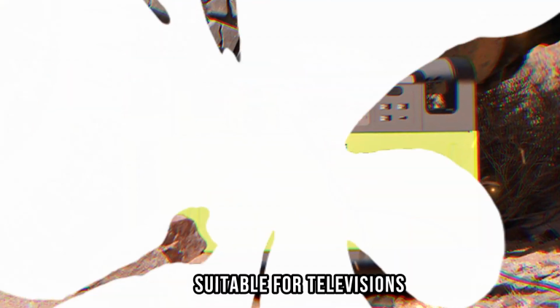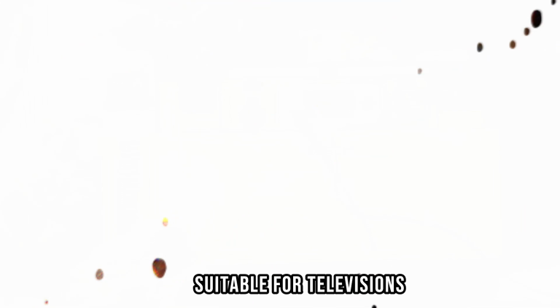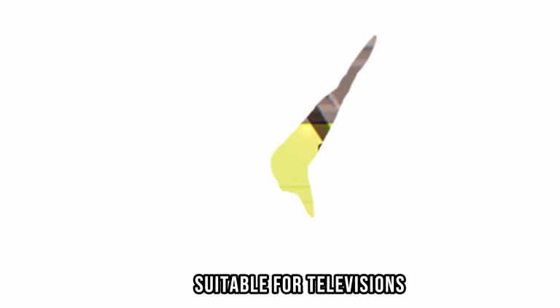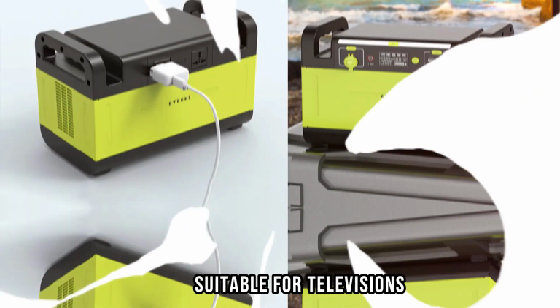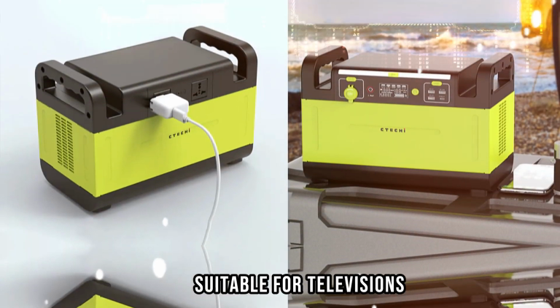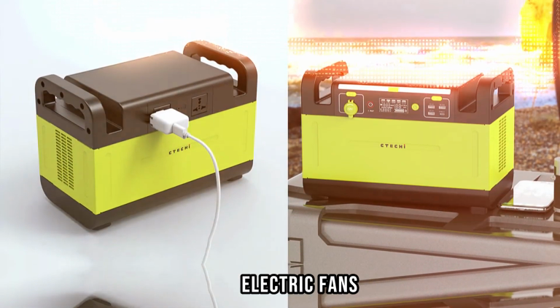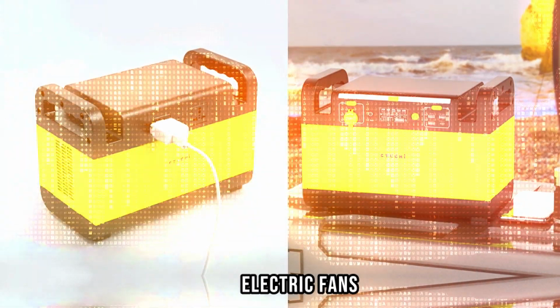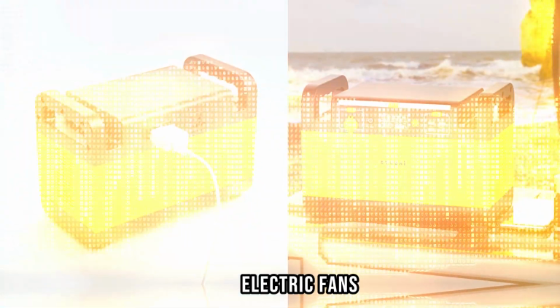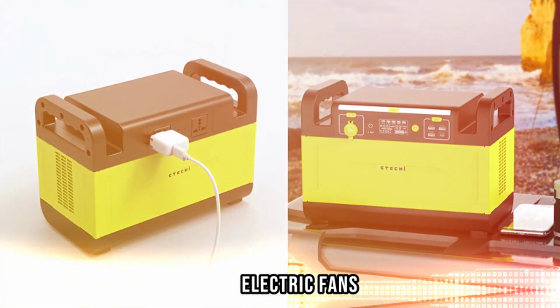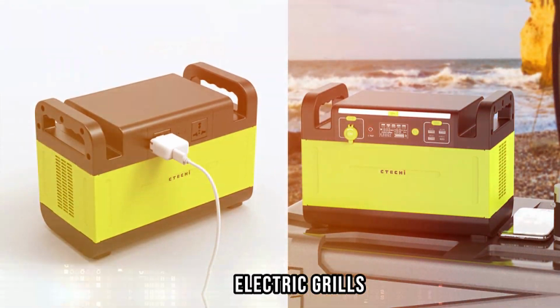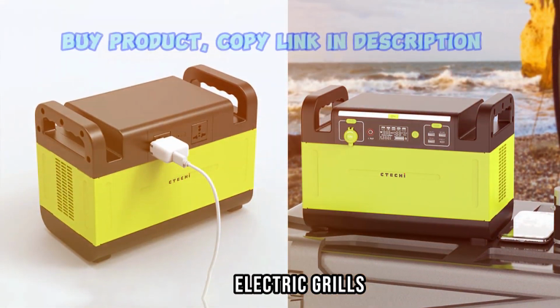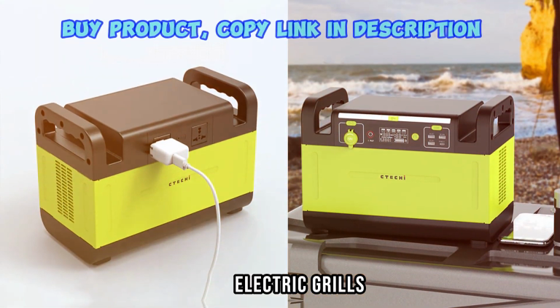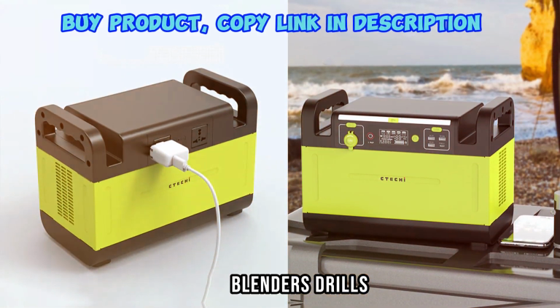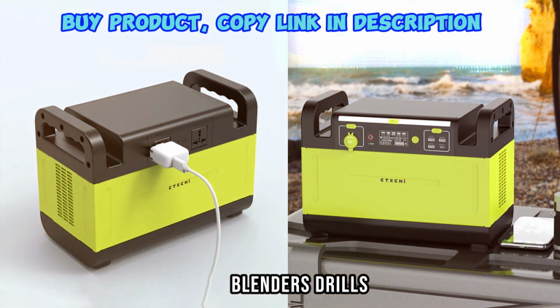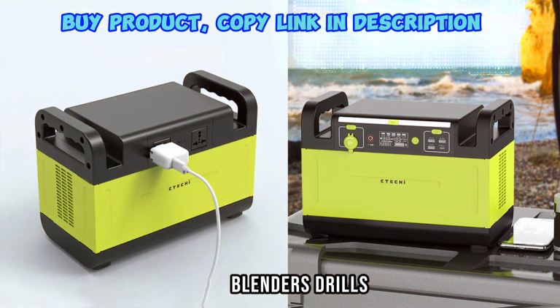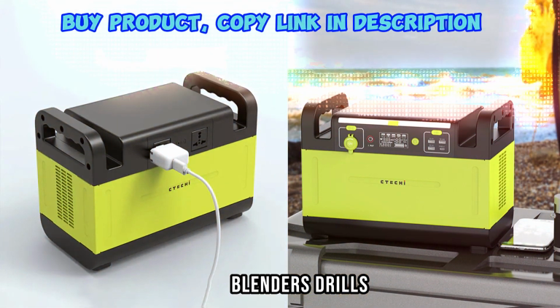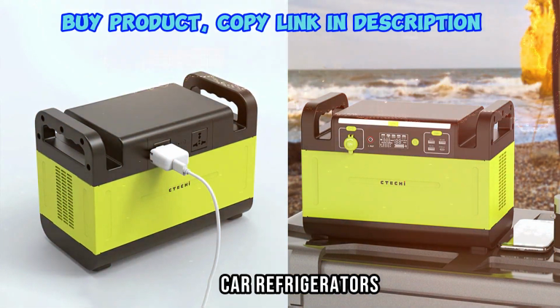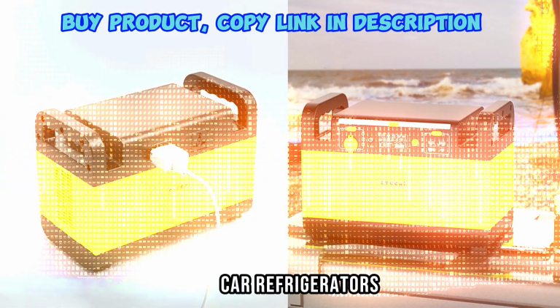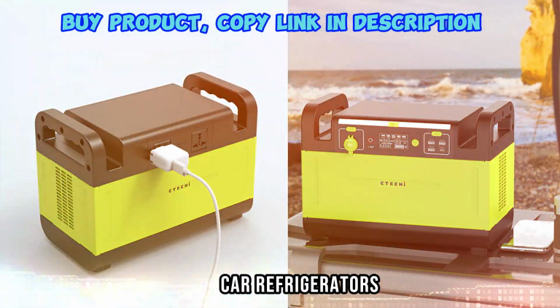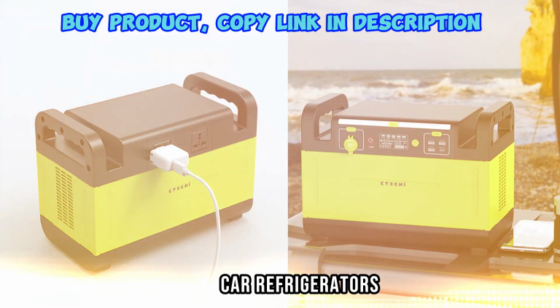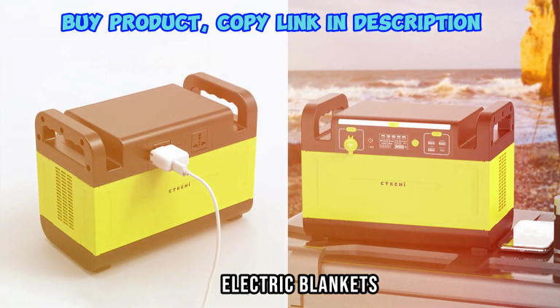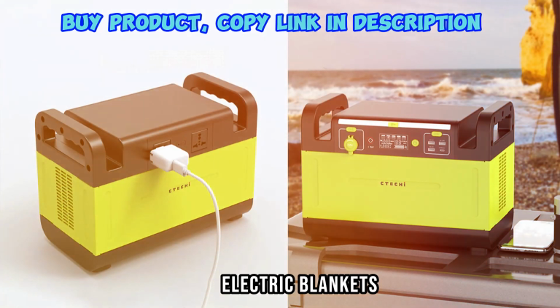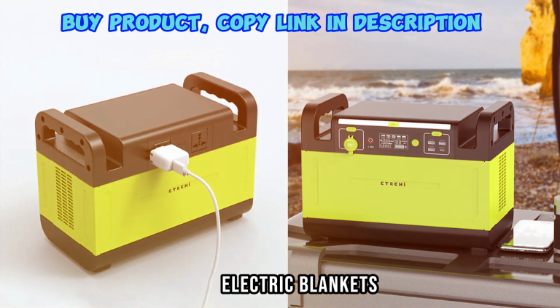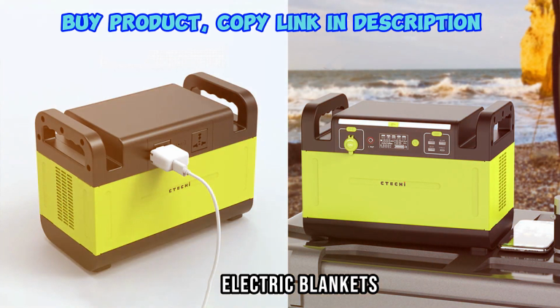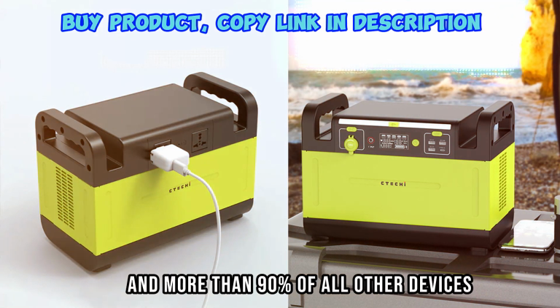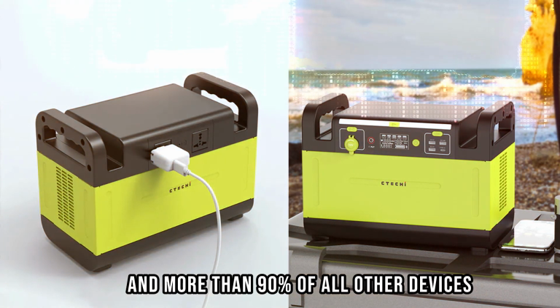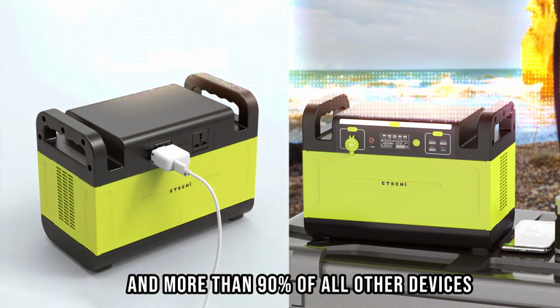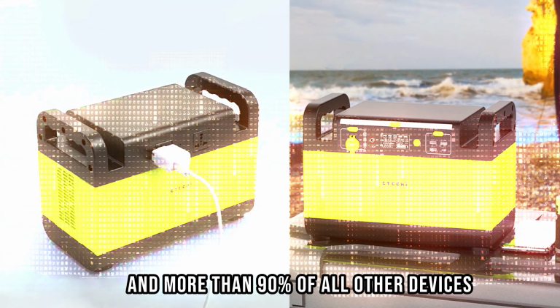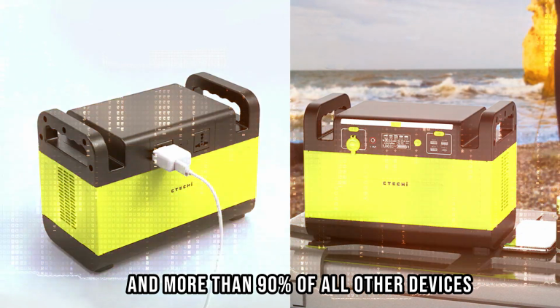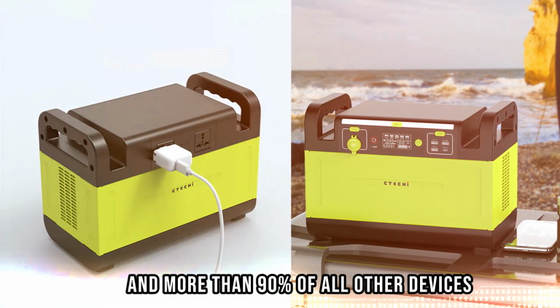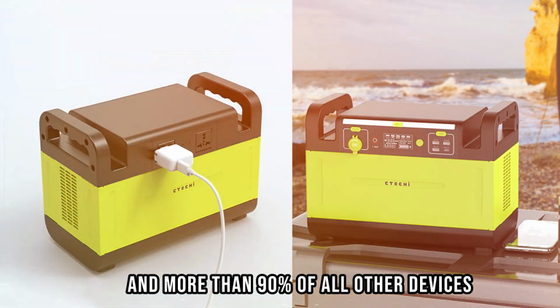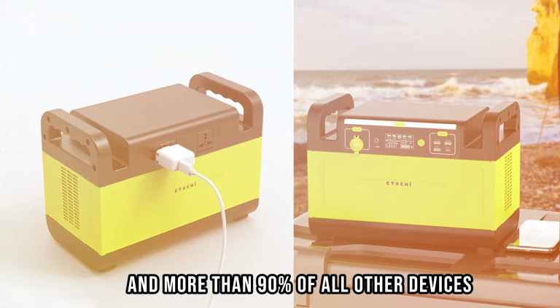Suitable for televisions, electric fans, electric grills, blenders, drills, car refrigerators, electric blankets, and more than 90% of all other devices.